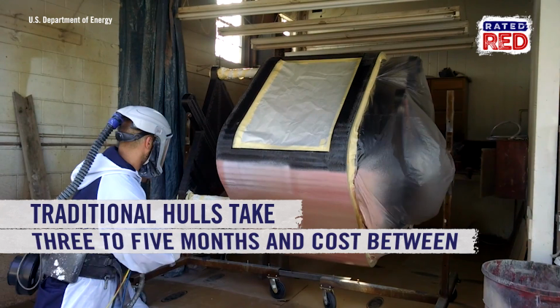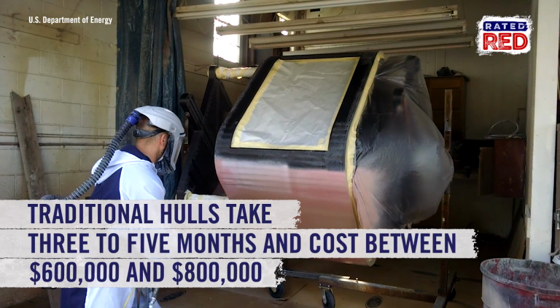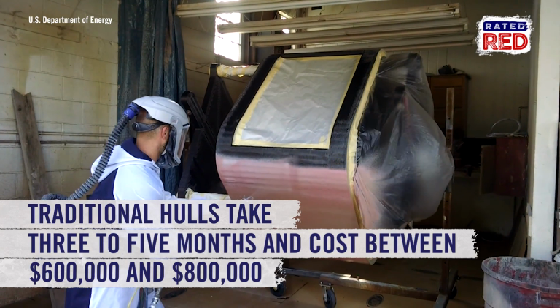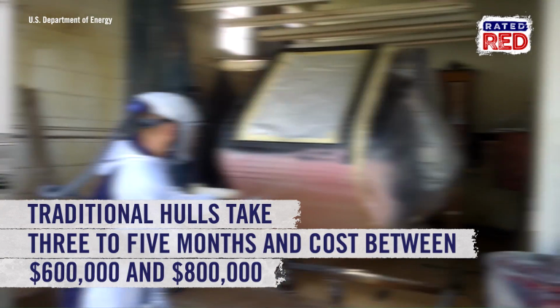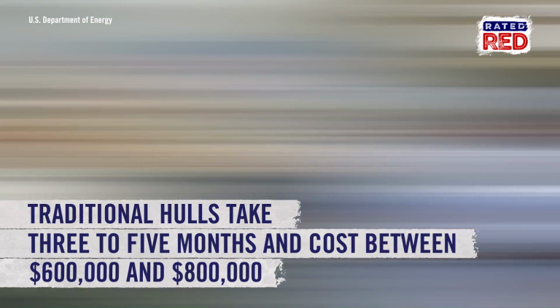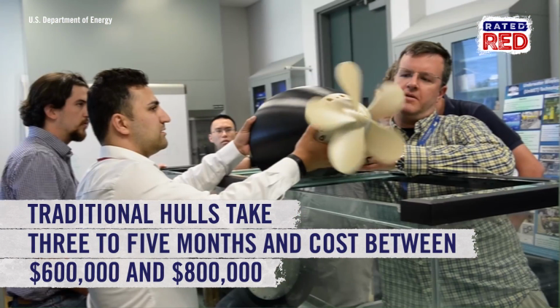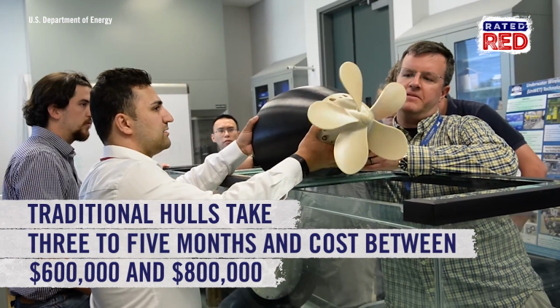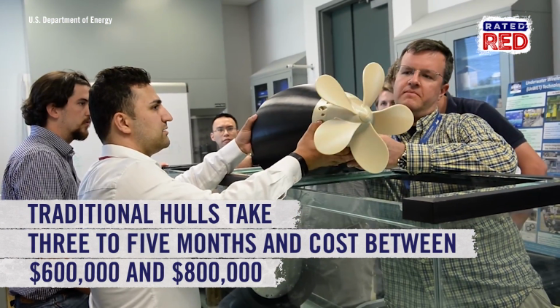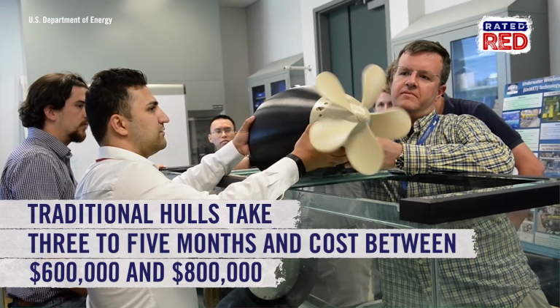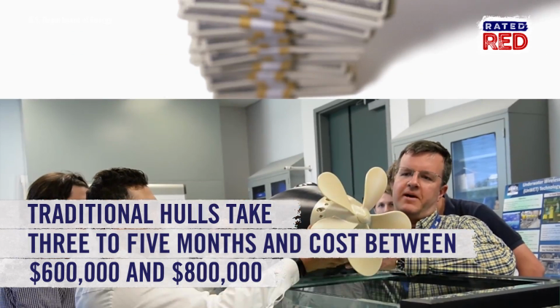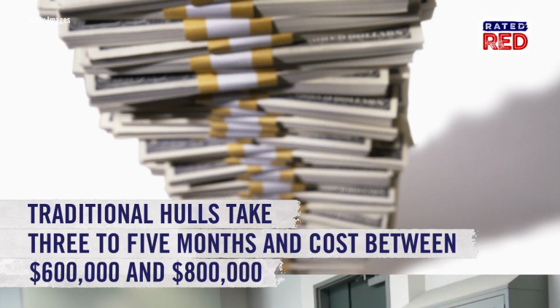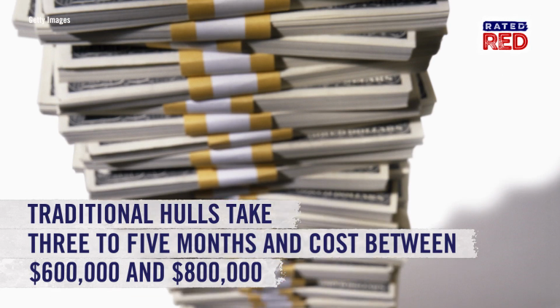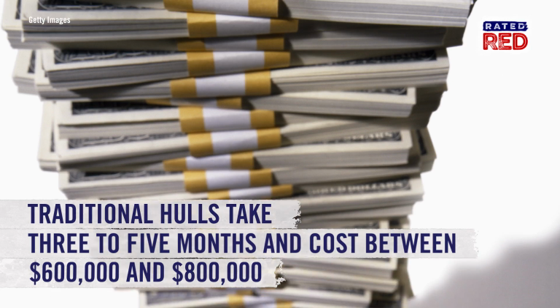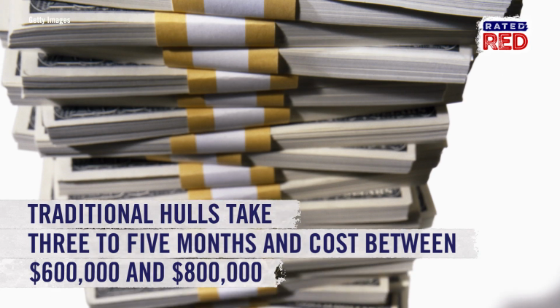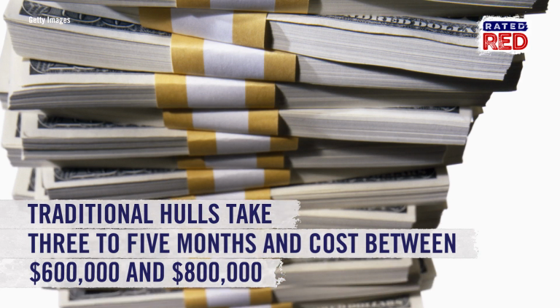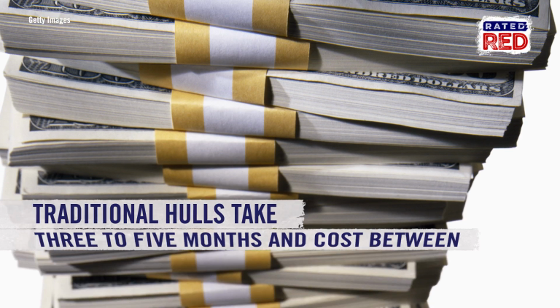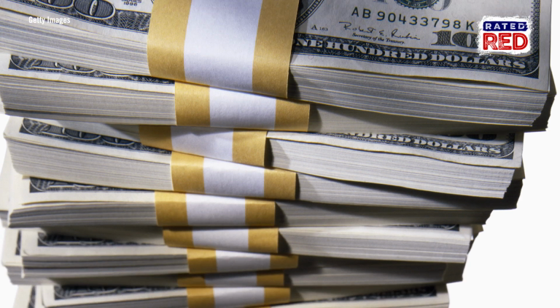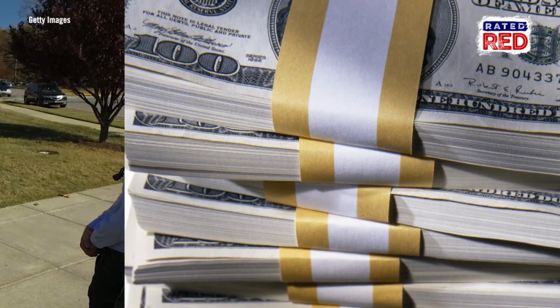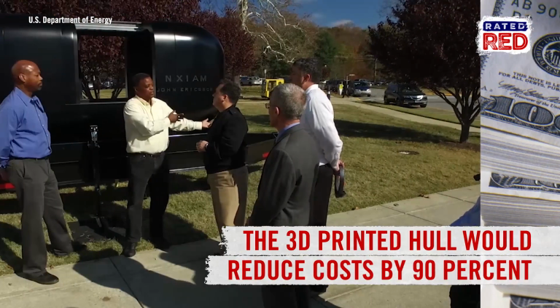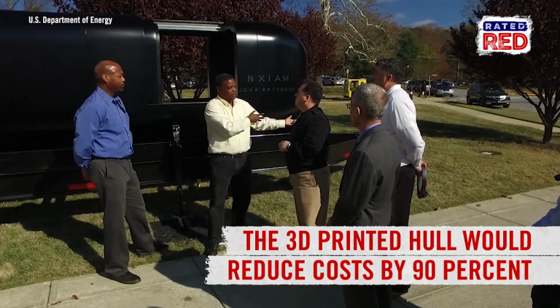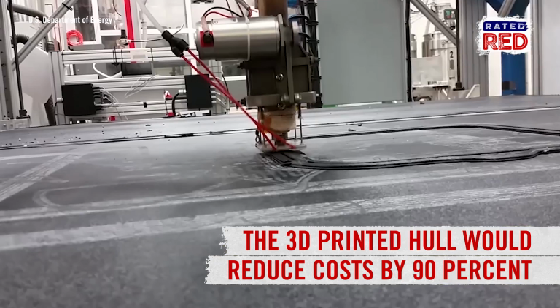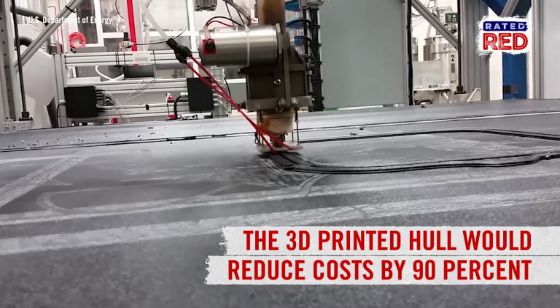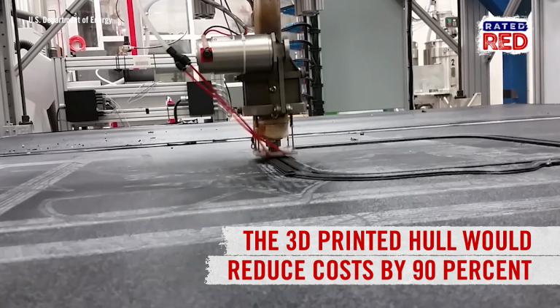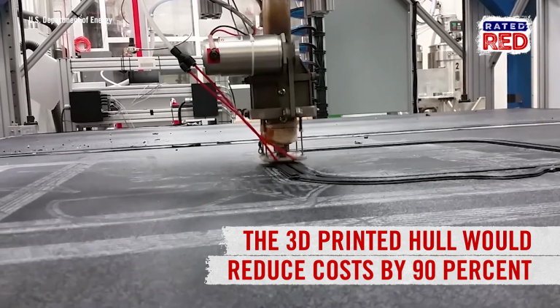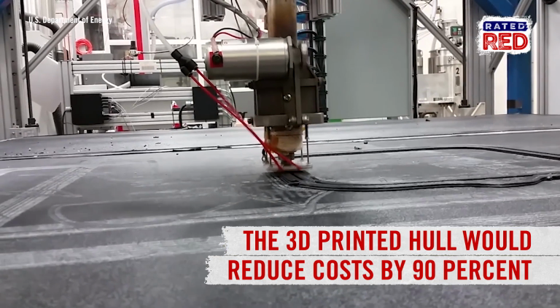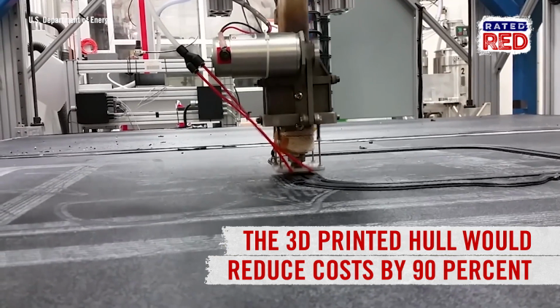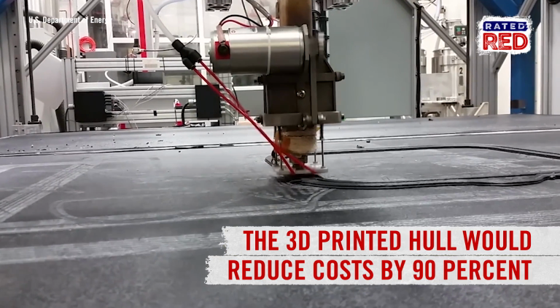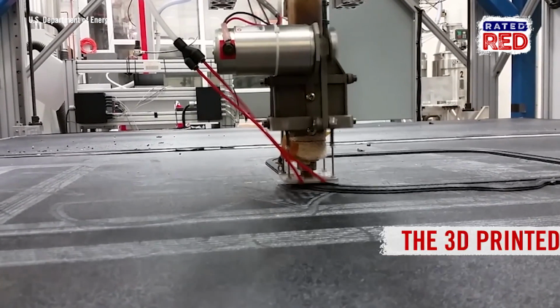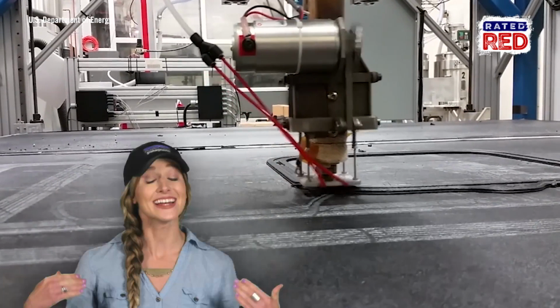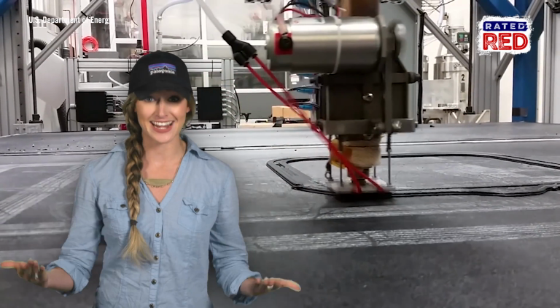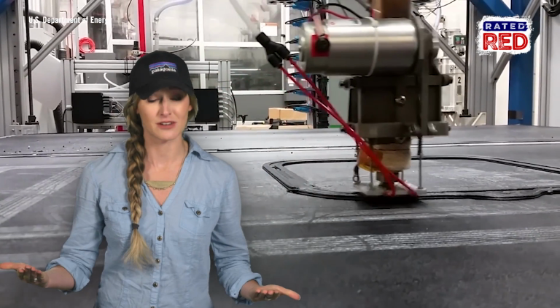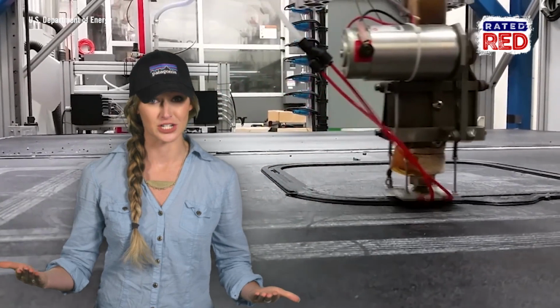Compare that with traditional hulls, which typically take three to five months to complete and cost between $600,000 to $800,000. The cost of a 3D hull? According to the U.S. Department of Energy, $60,000 to $80,000 — that's a 90% reduction.